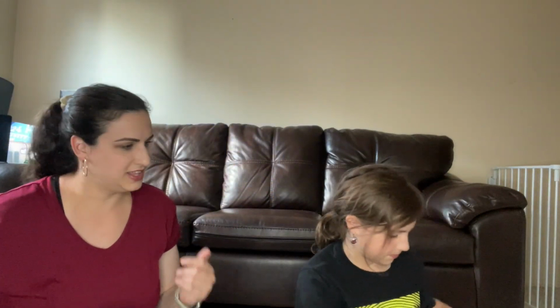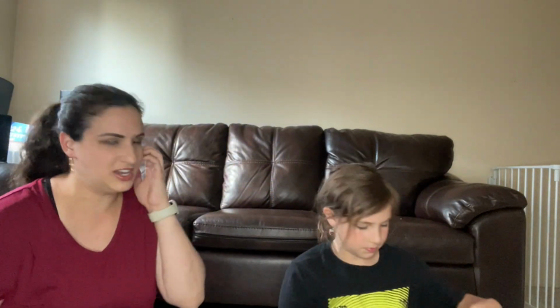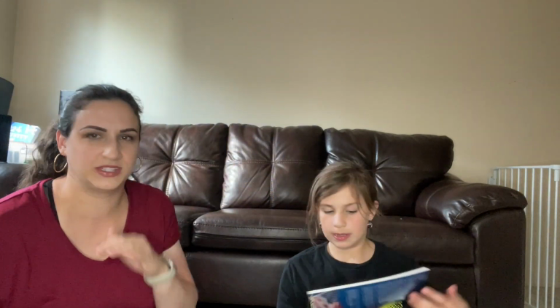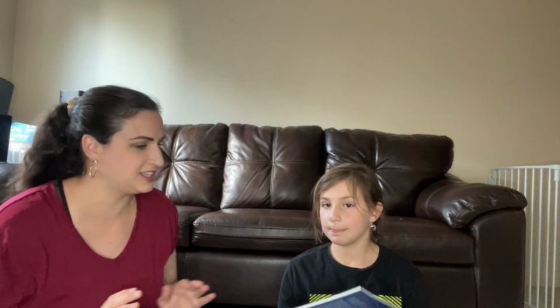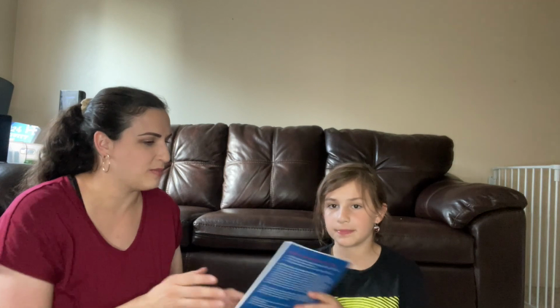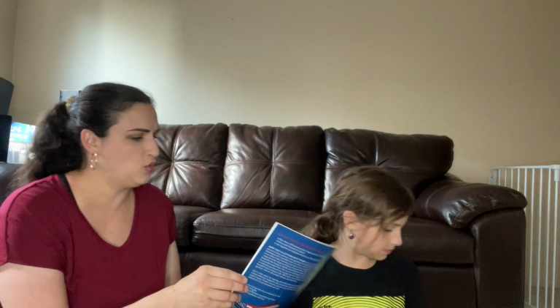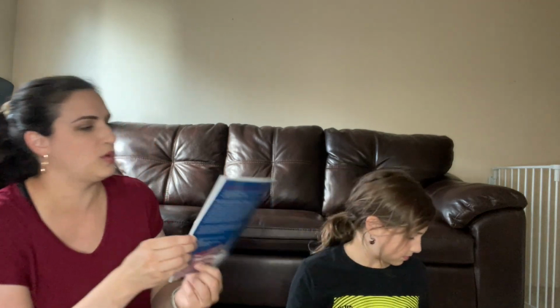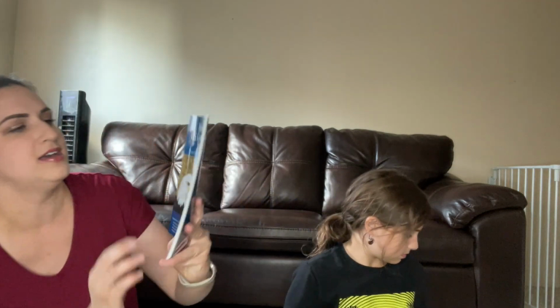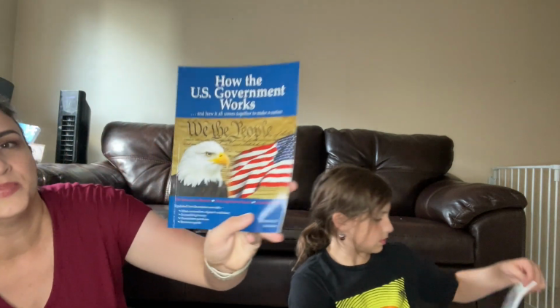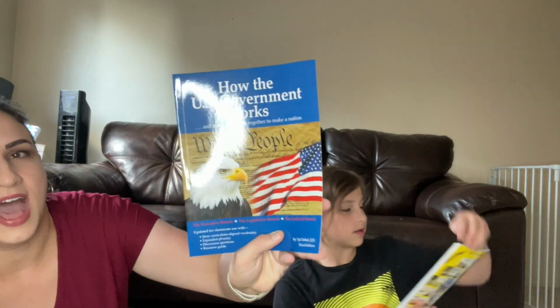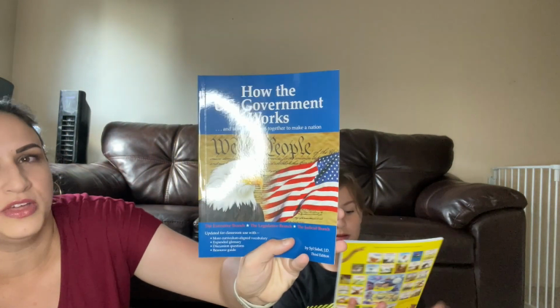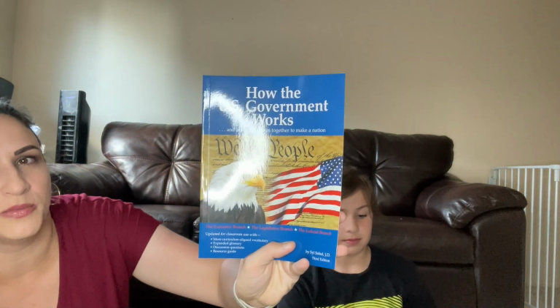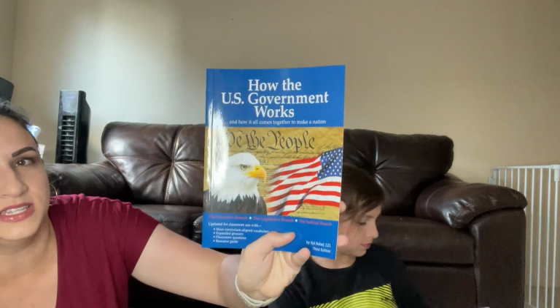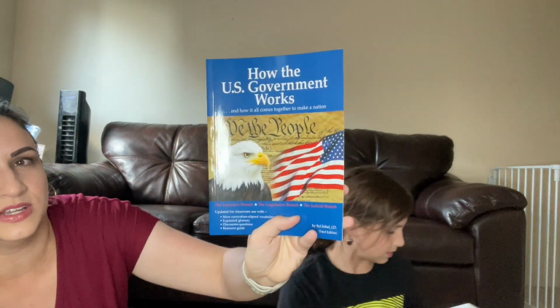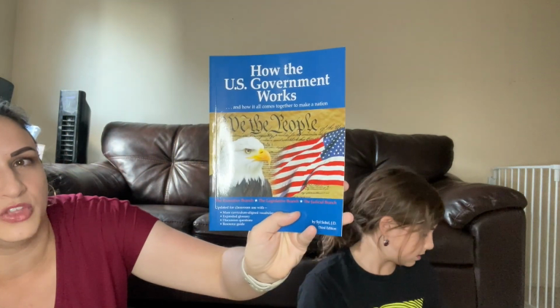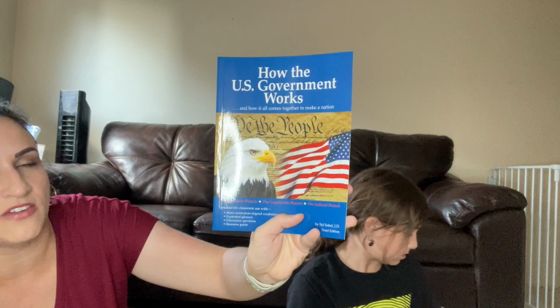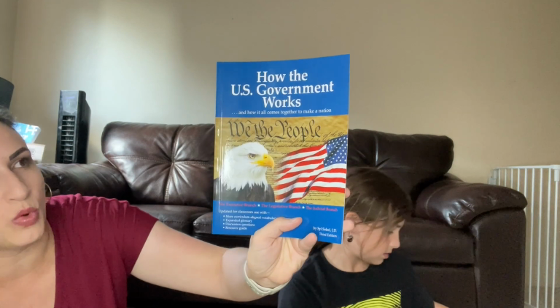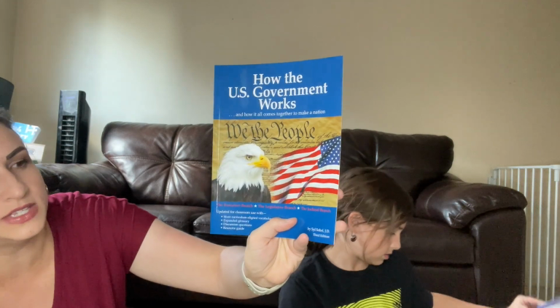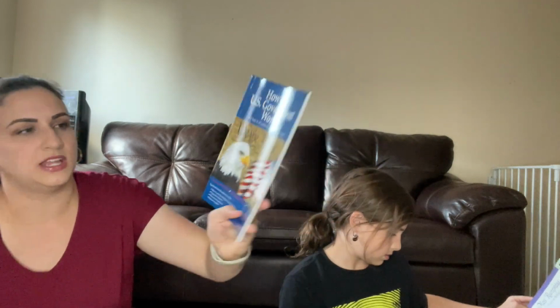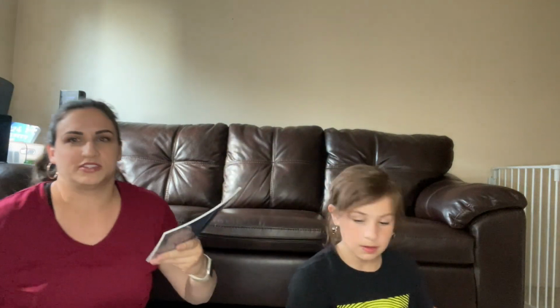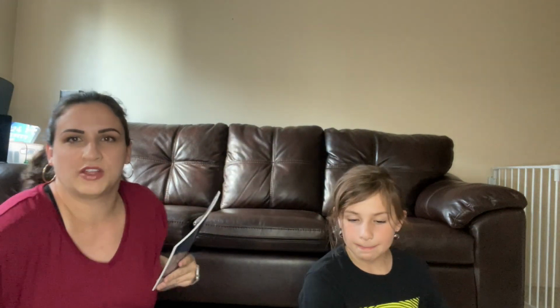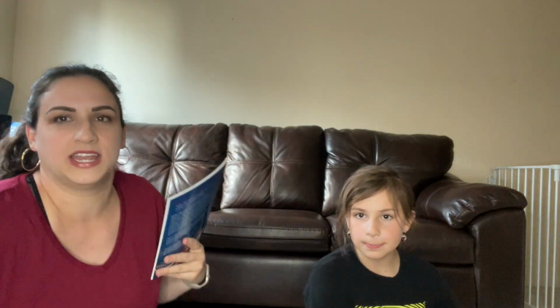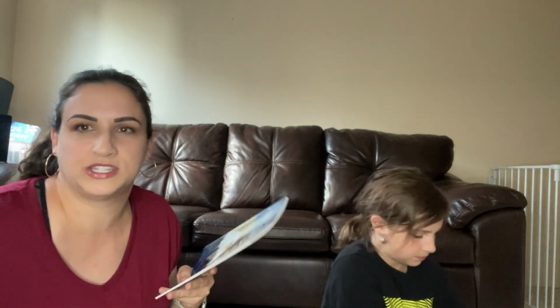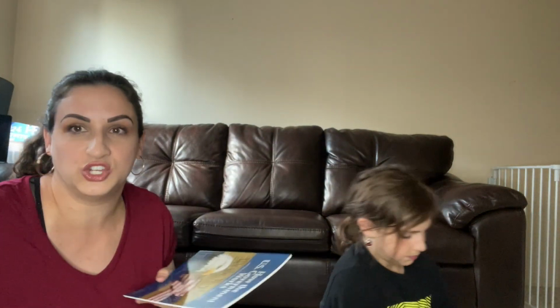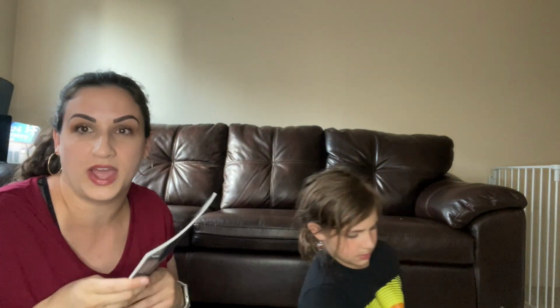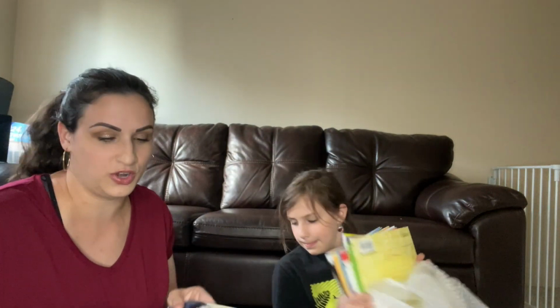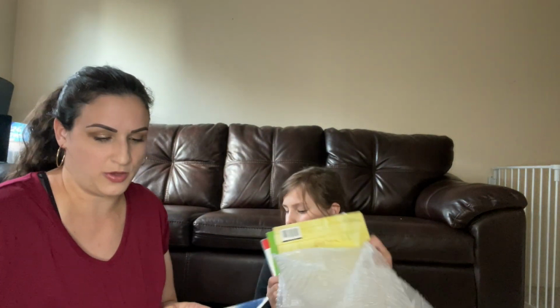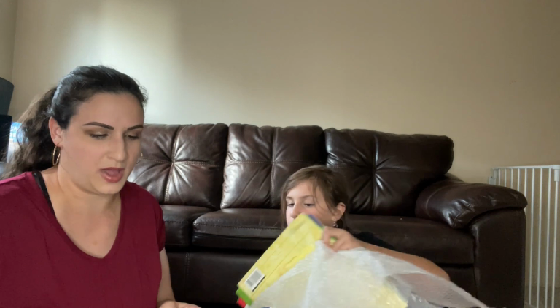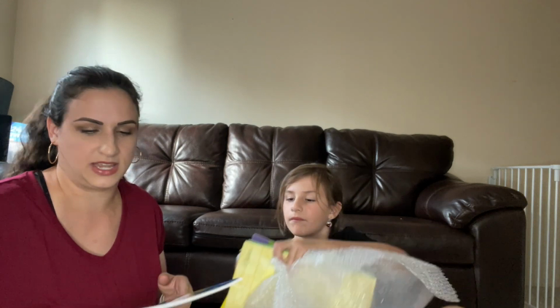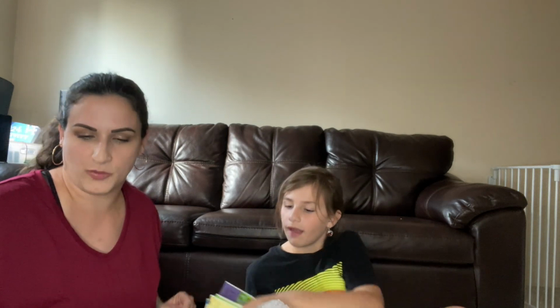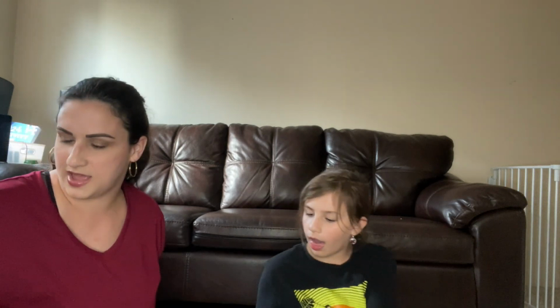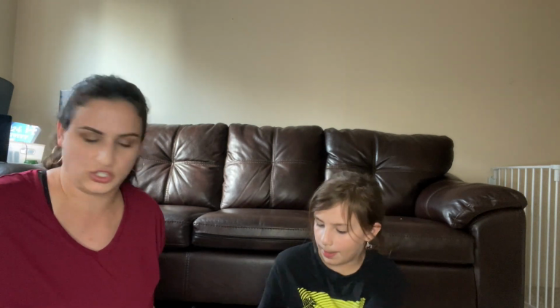I didn't know it was this in-depth. Oh okay — how the government works, how the US government works. Obviously we're here in Canada but we still really enjoy learning about the US government and history.